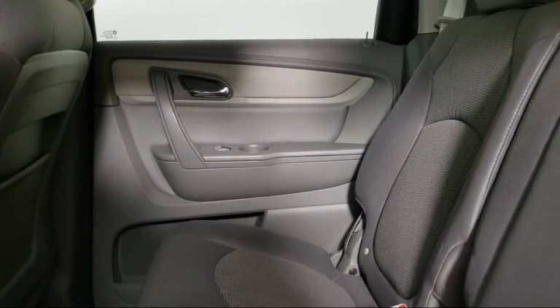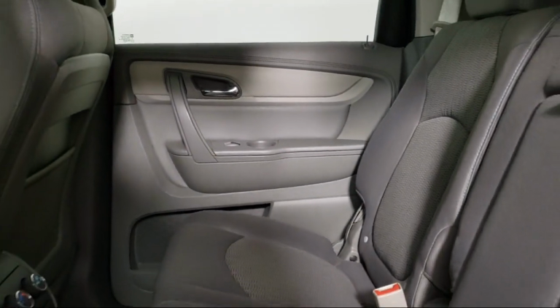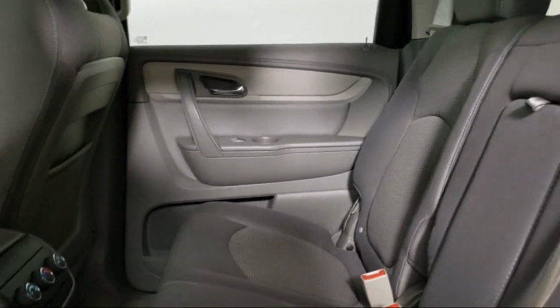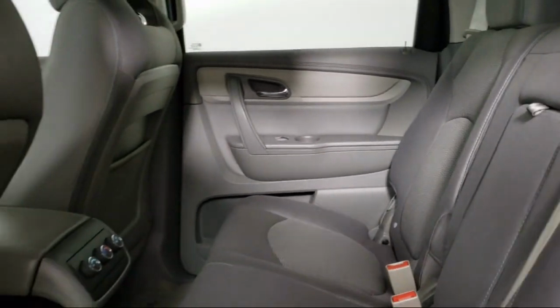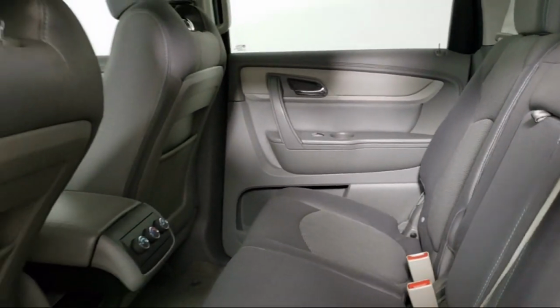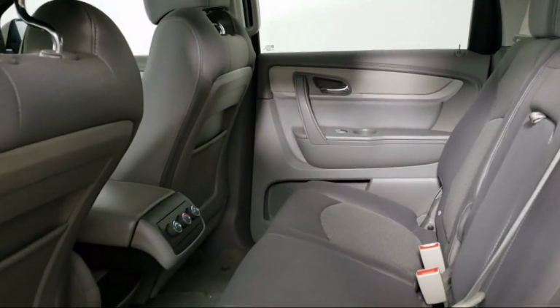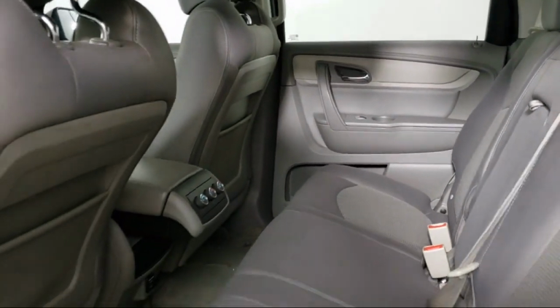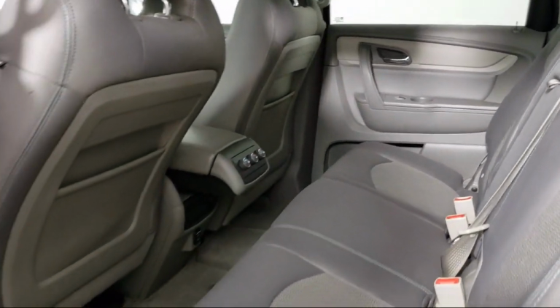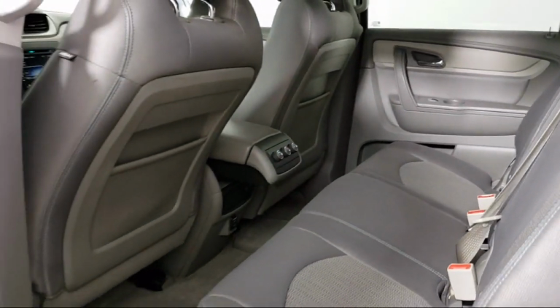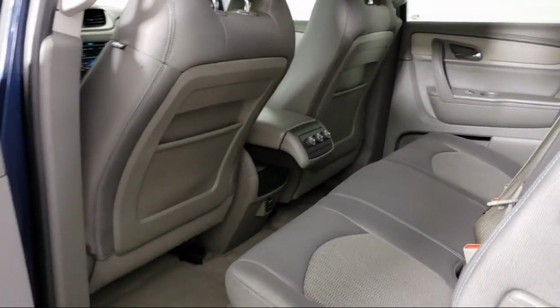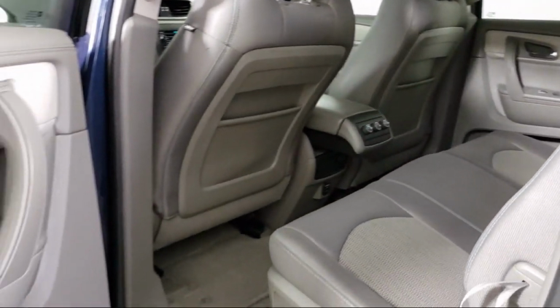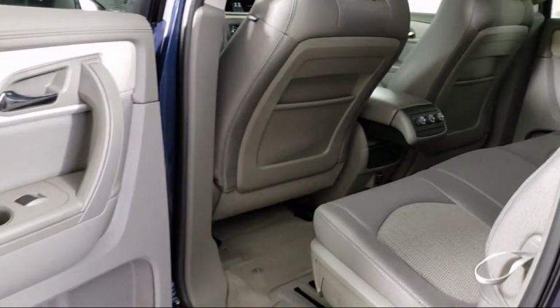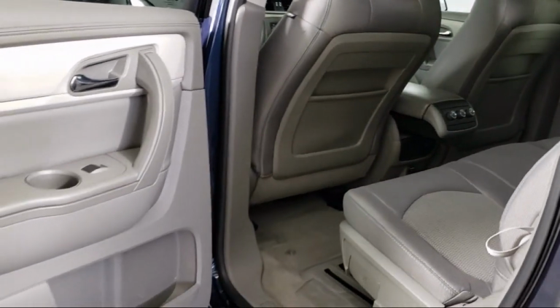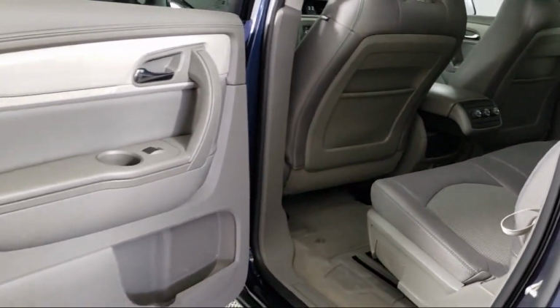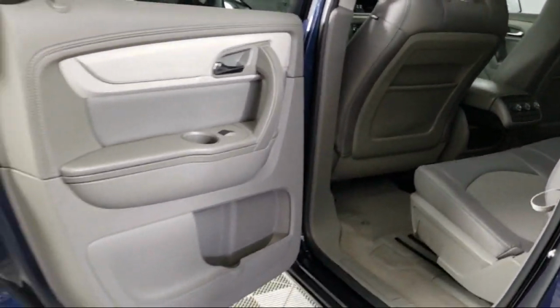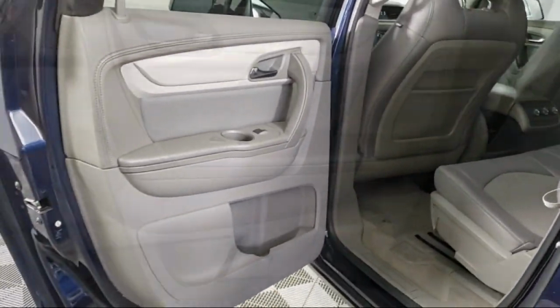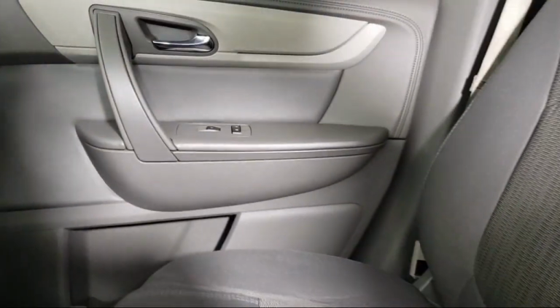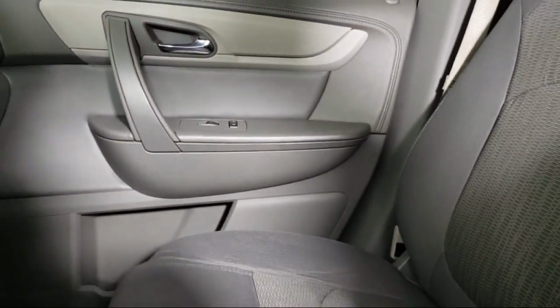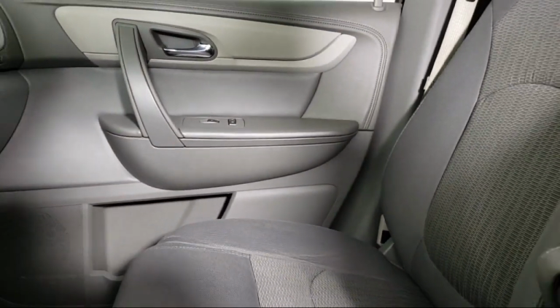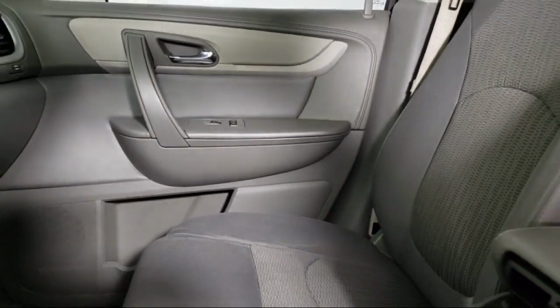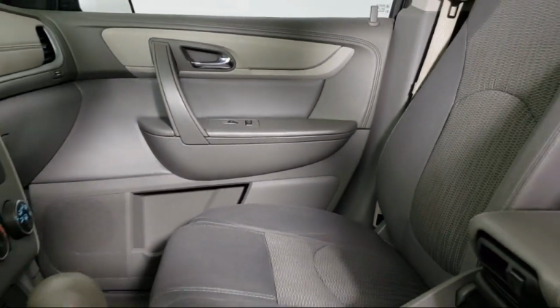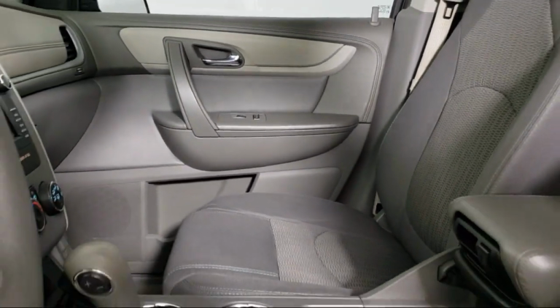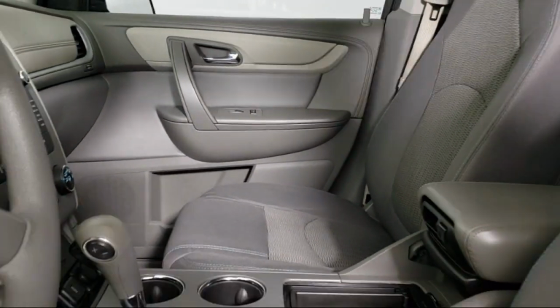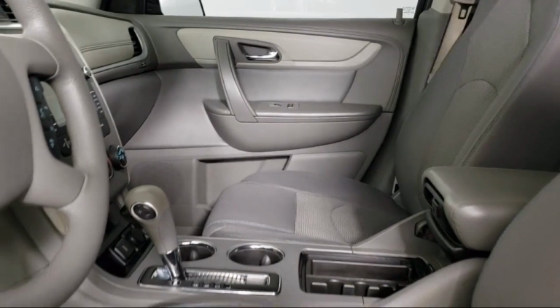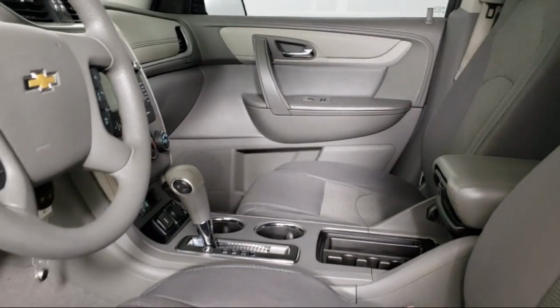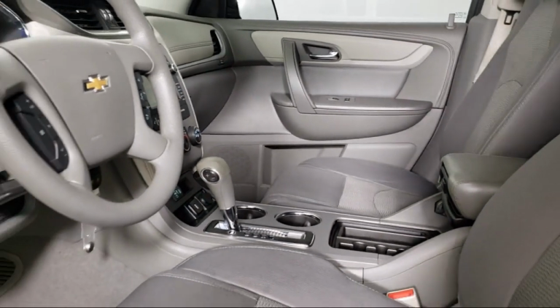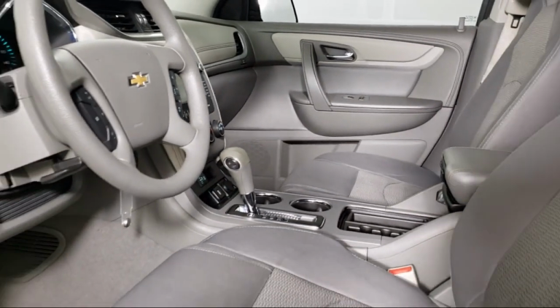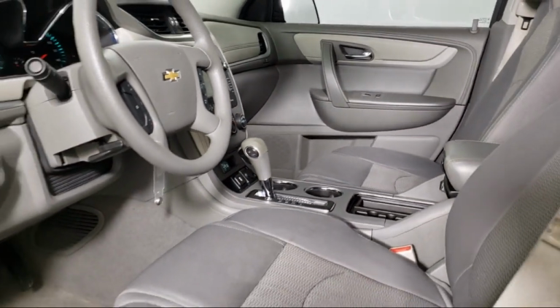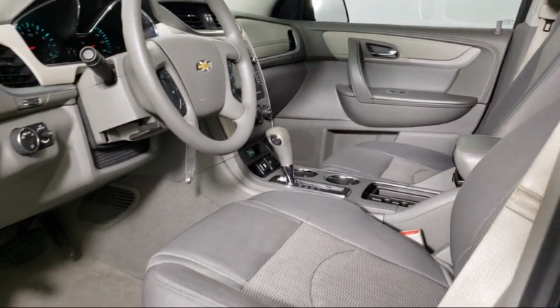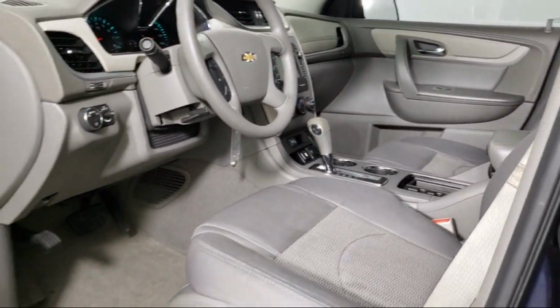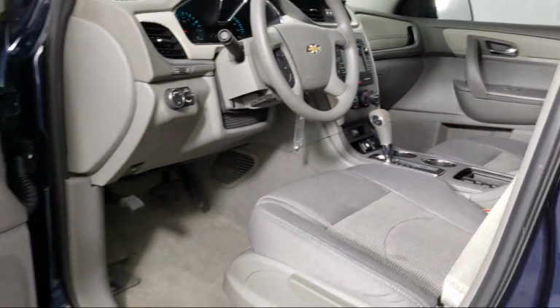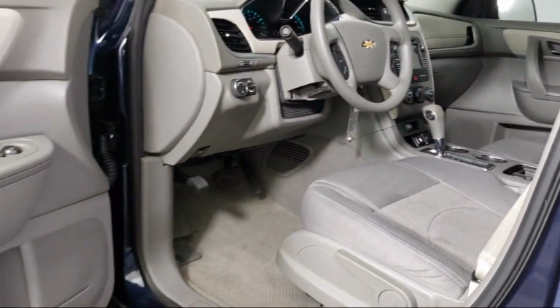Our fully transparent shopping experience delivers the best up front, along with a complete vehicle history. And for additional peace of mind, we also offer a three-day exchange policy and a financing program custom-tailored to you.